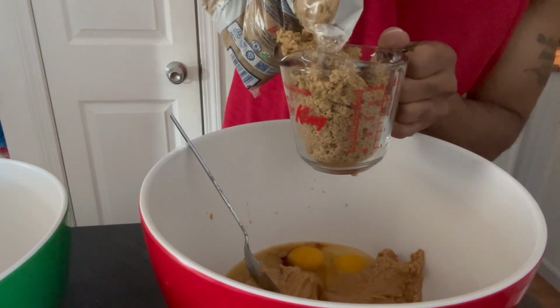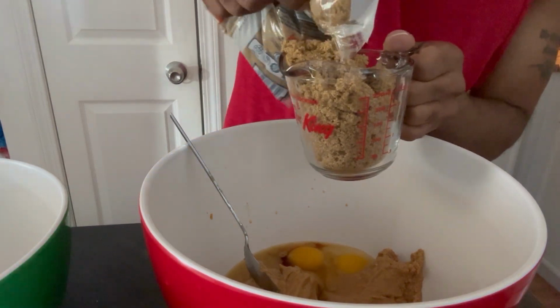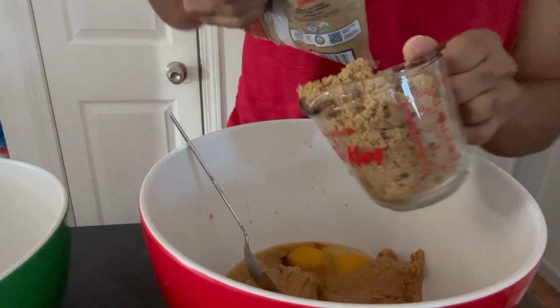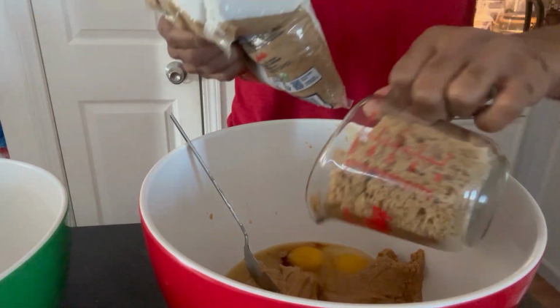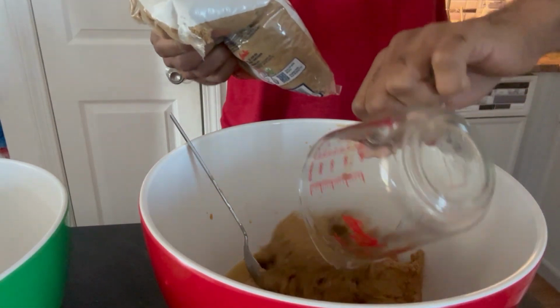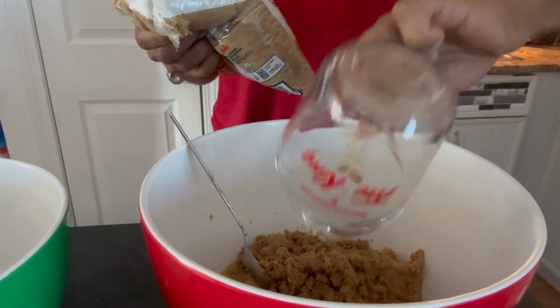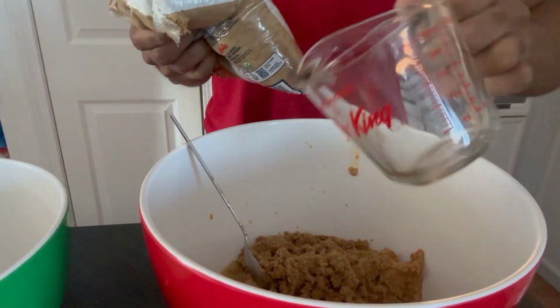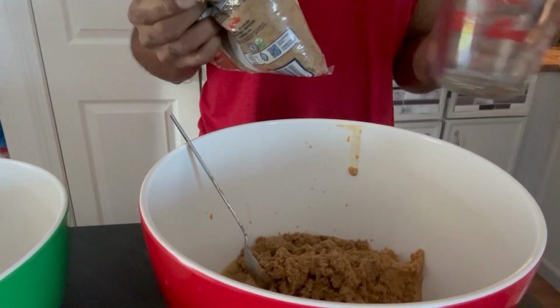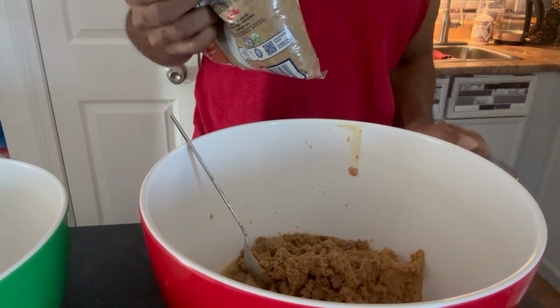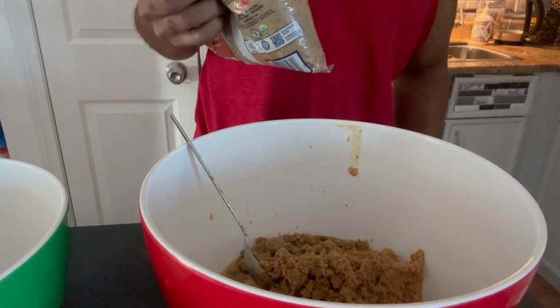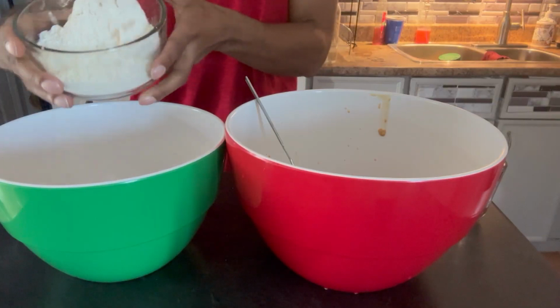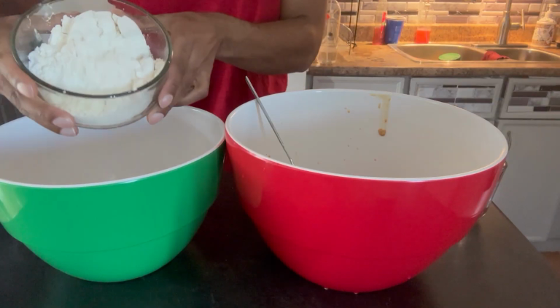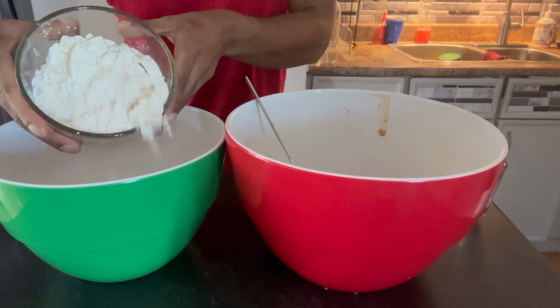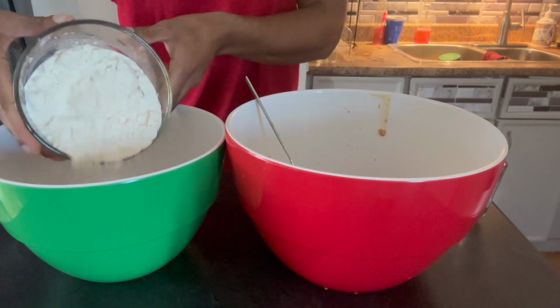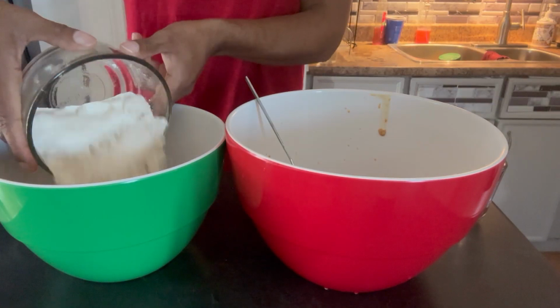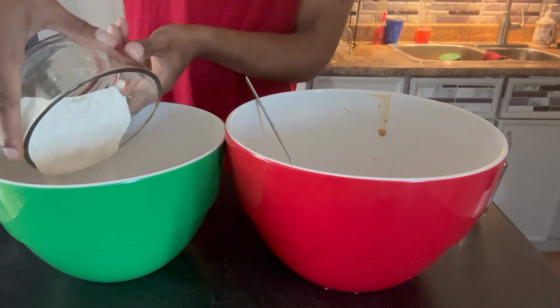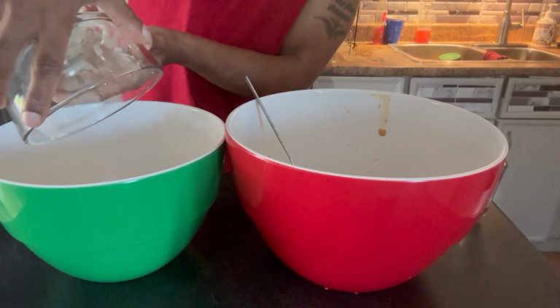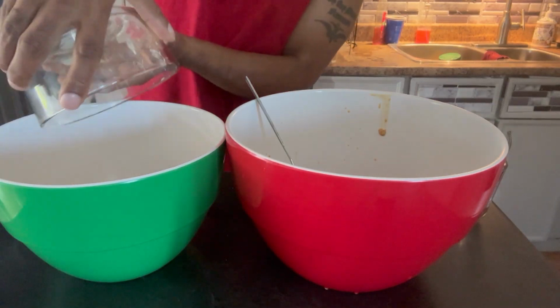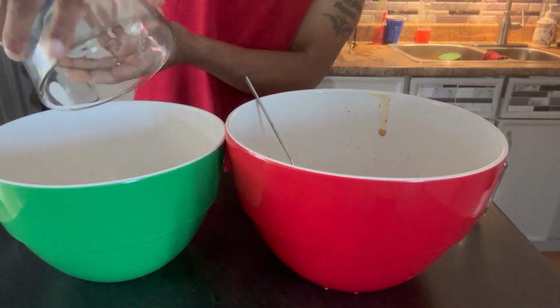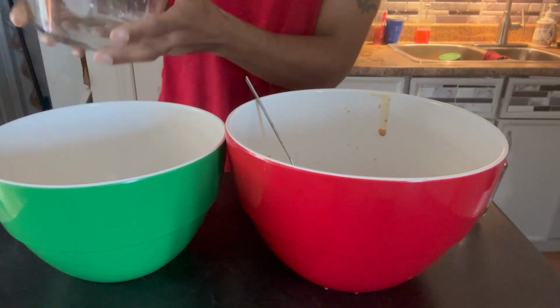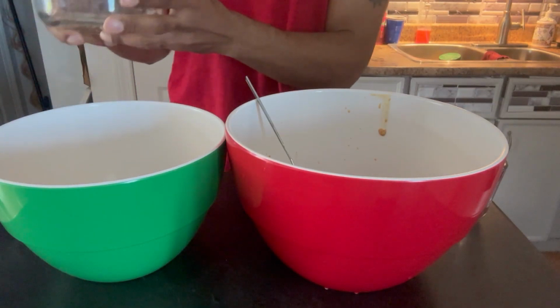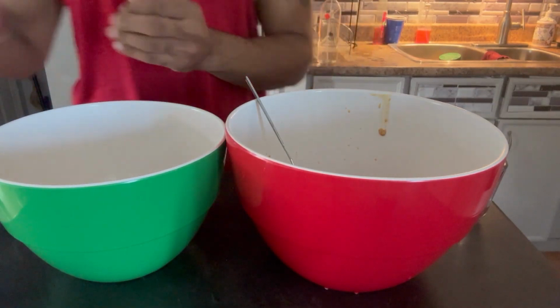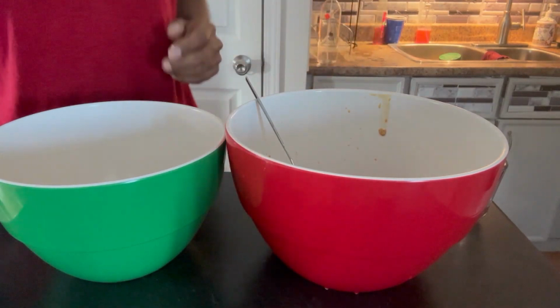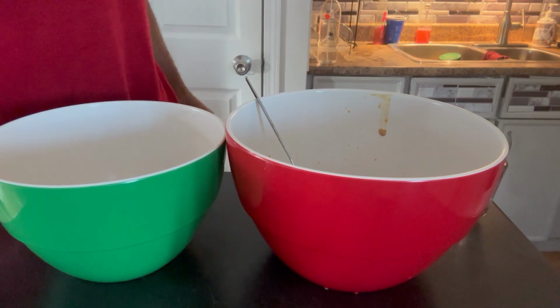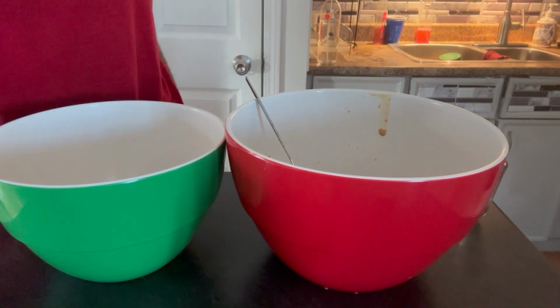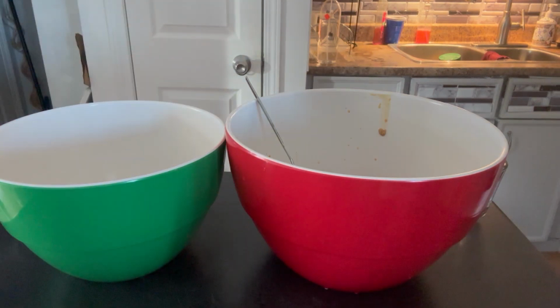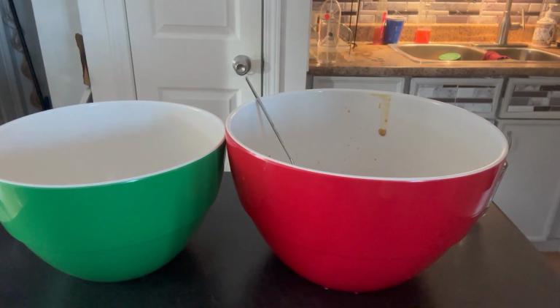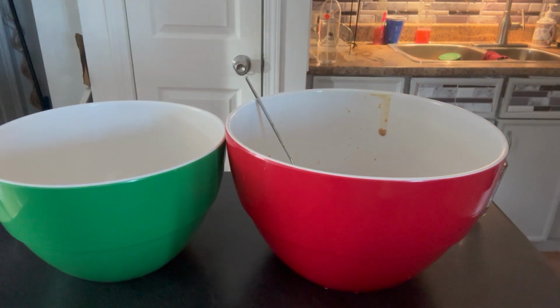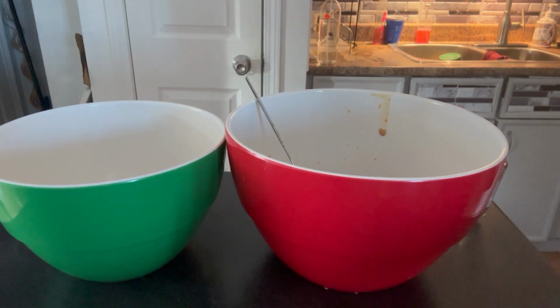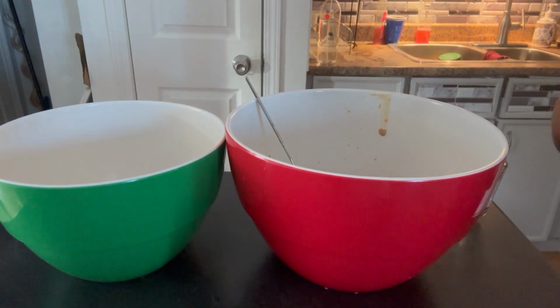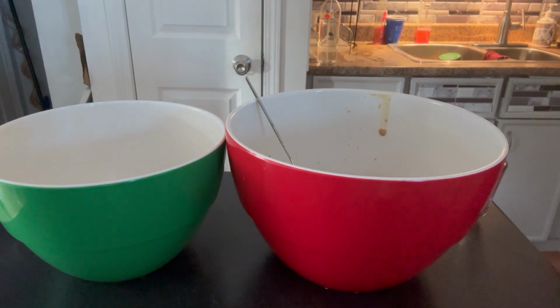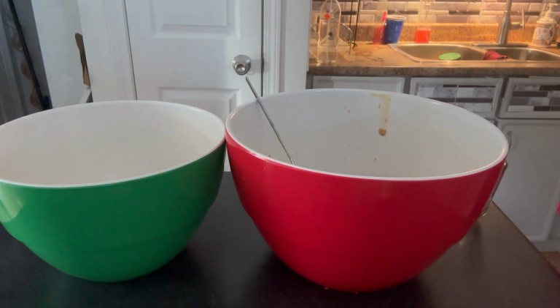Oh, look how strong. I'm going to wrap it up.